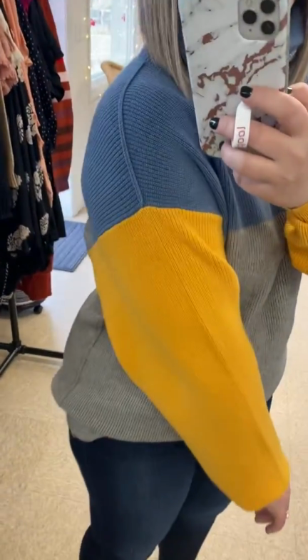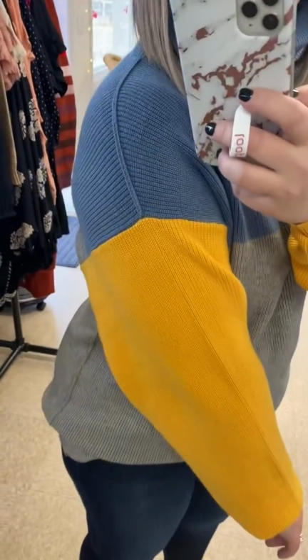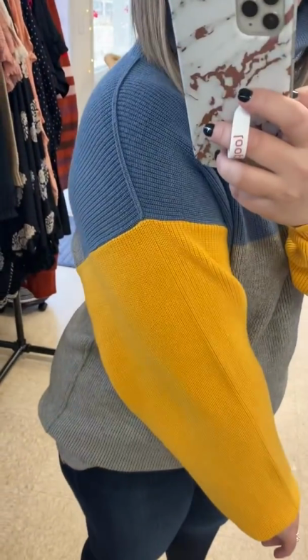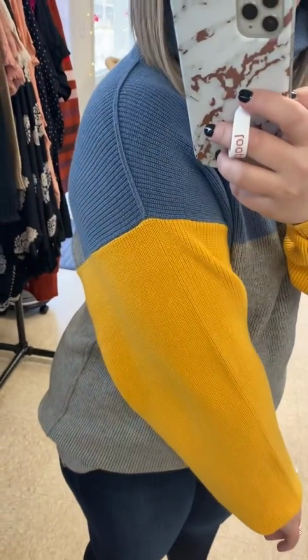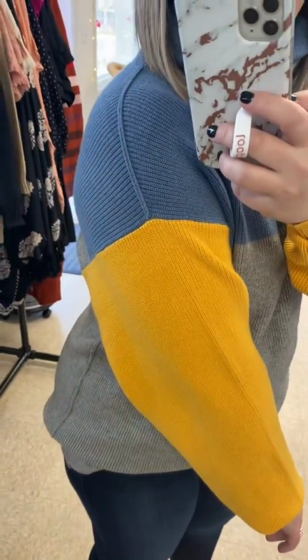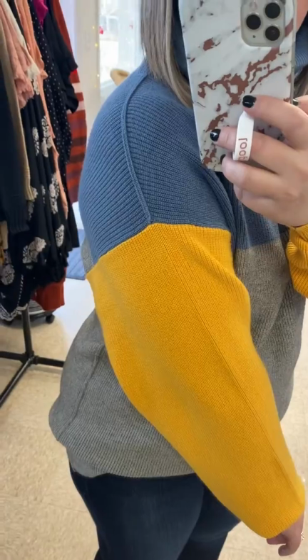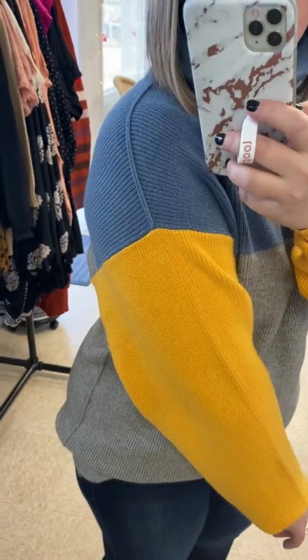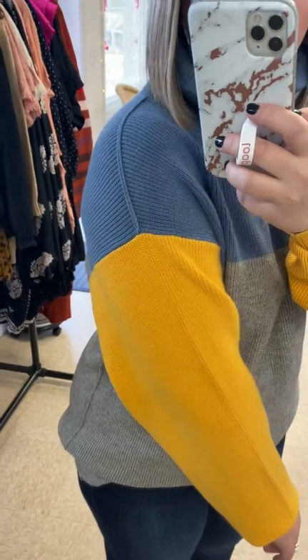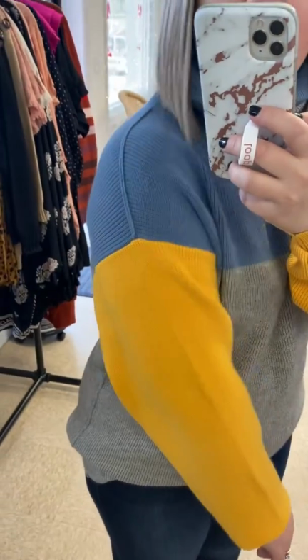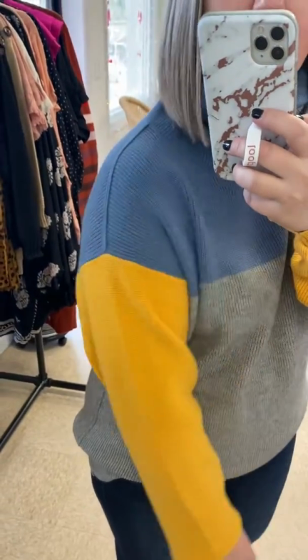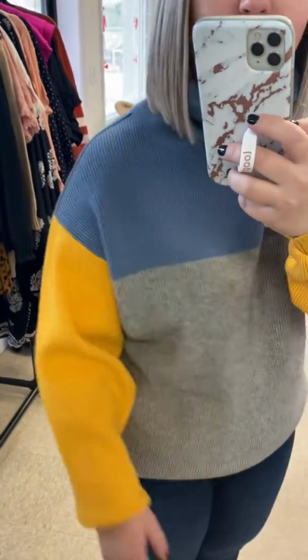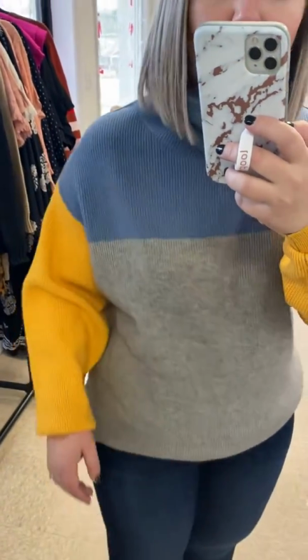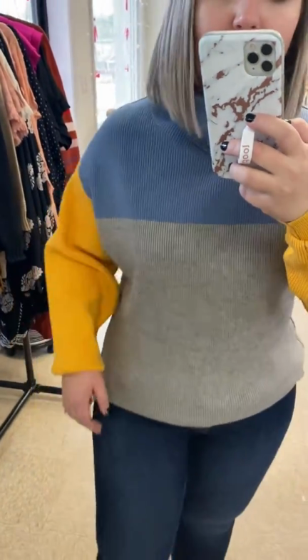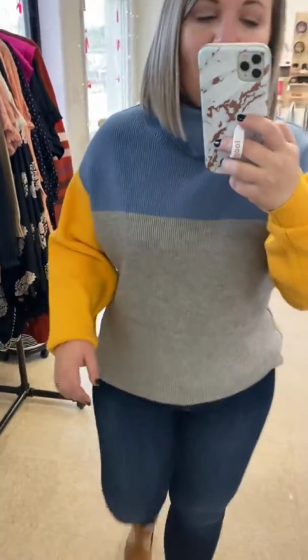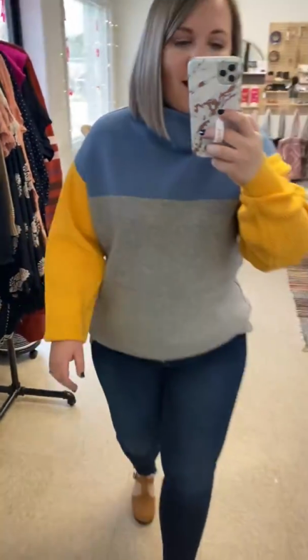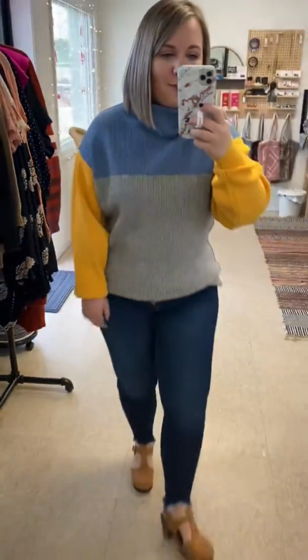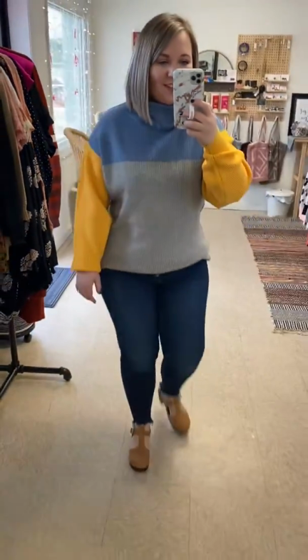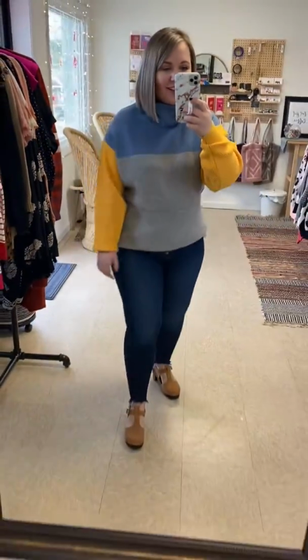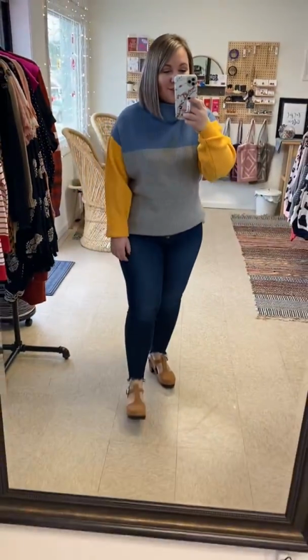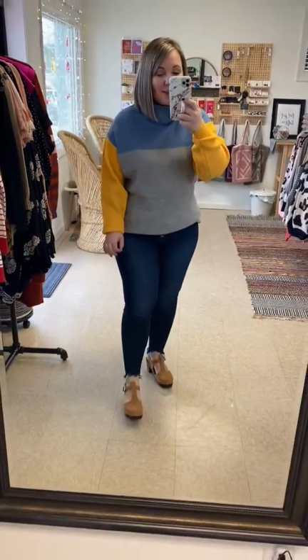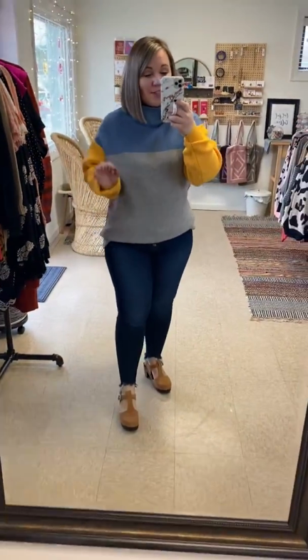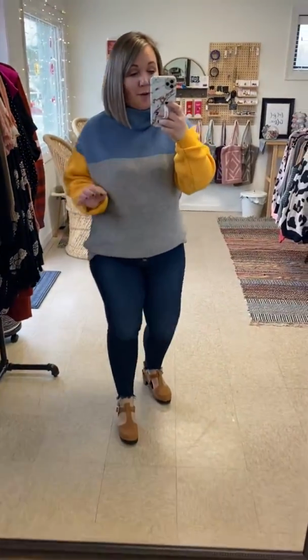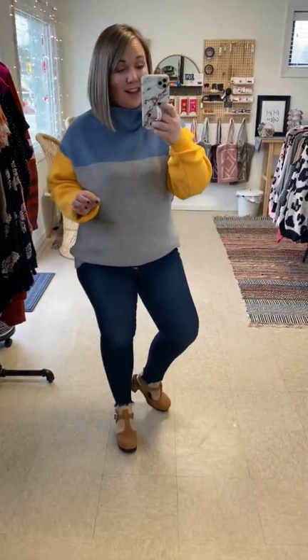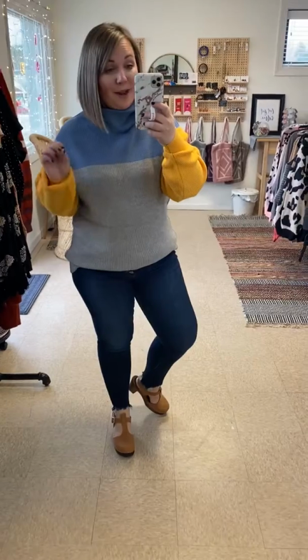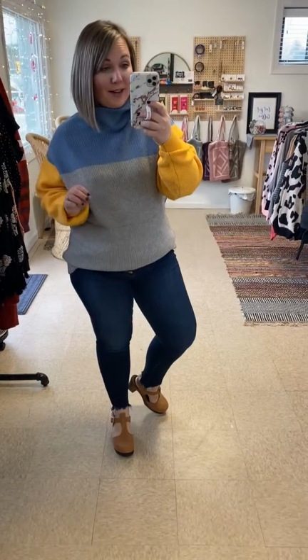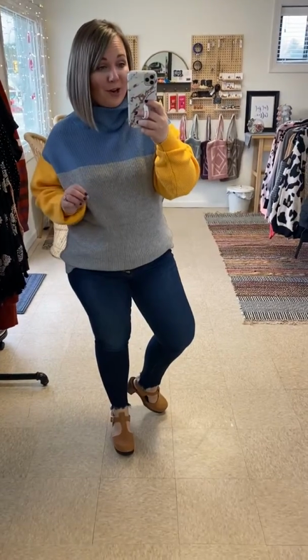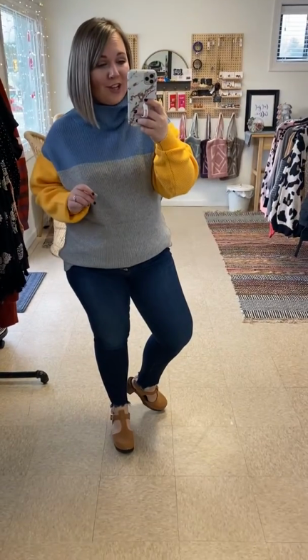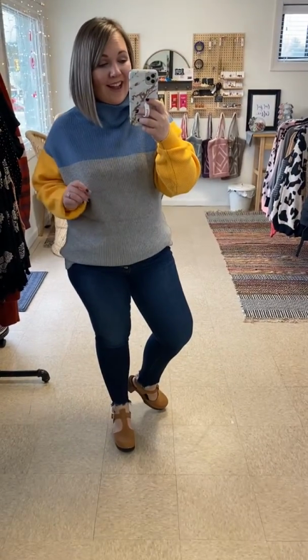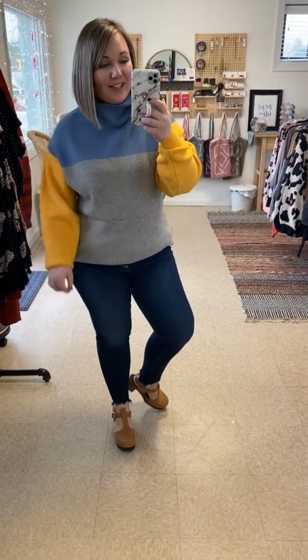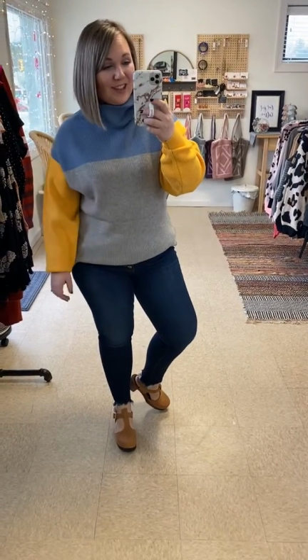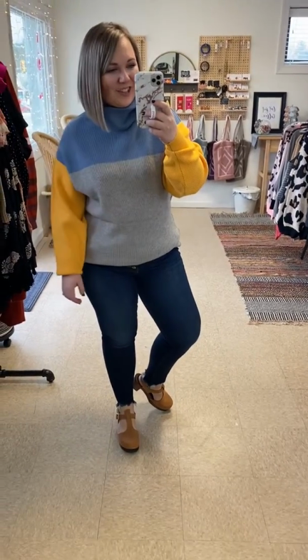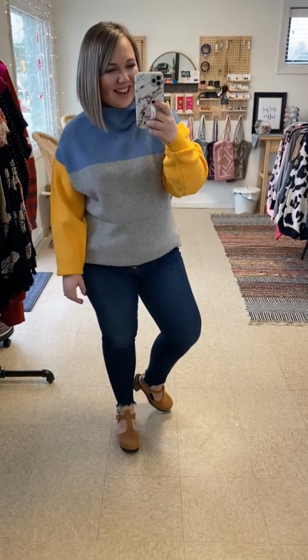It's got like this little exposed stitch line here on the shoulder — obsessed, you guys. These come in small medium and medium large and I would say they're true to size.